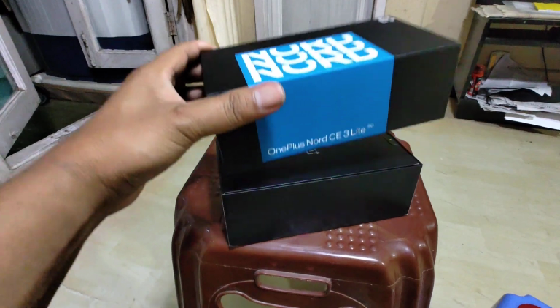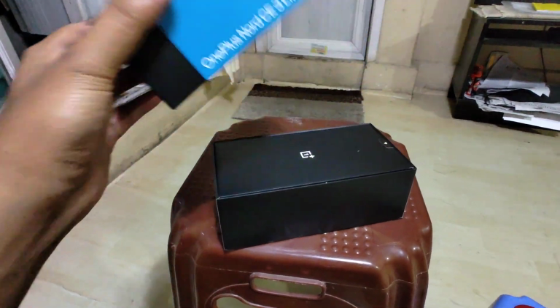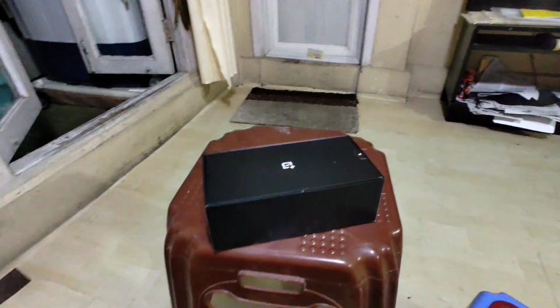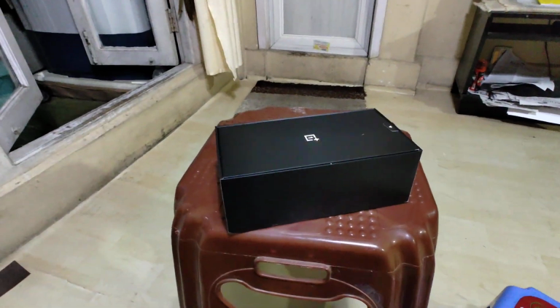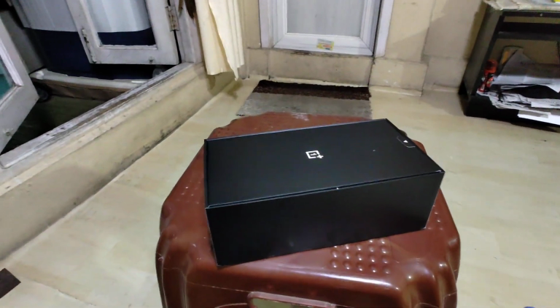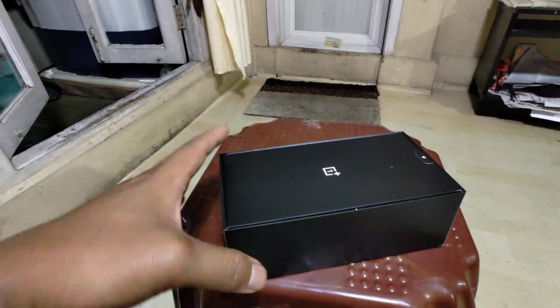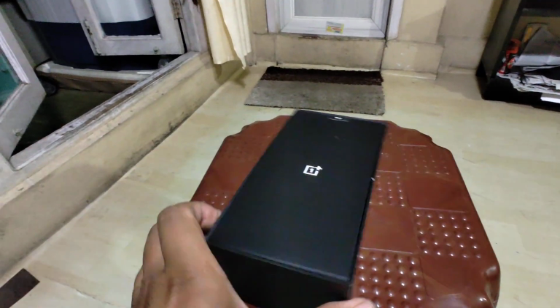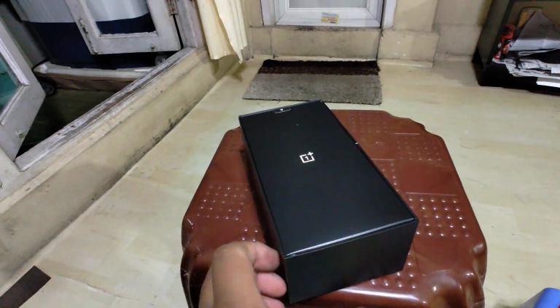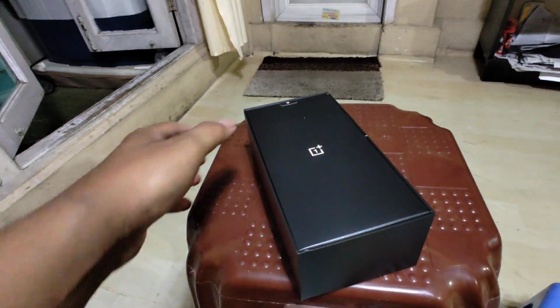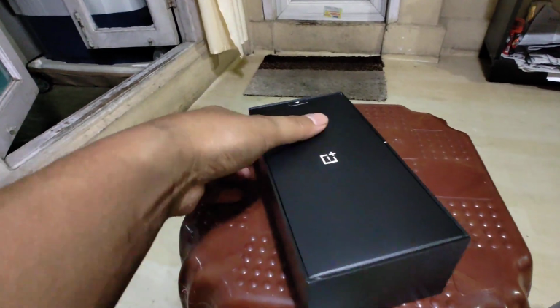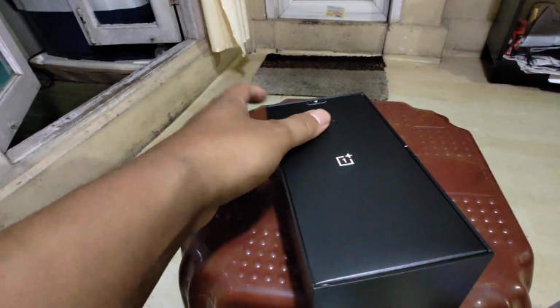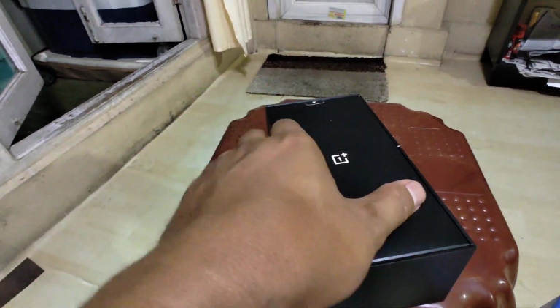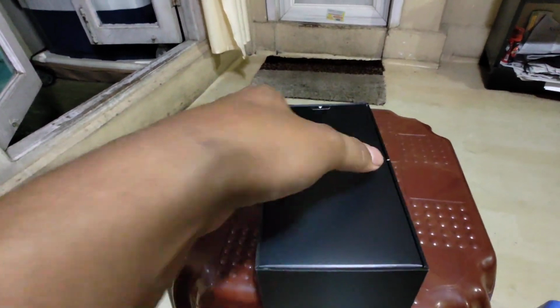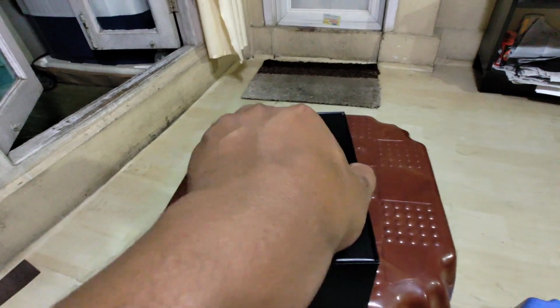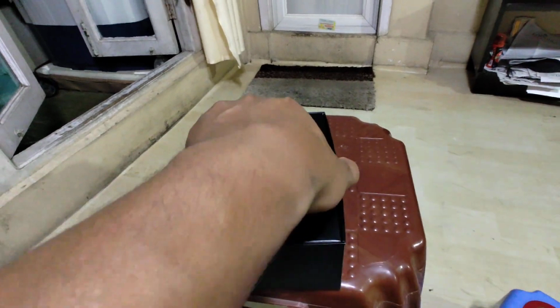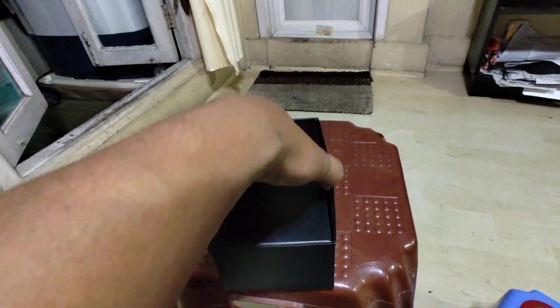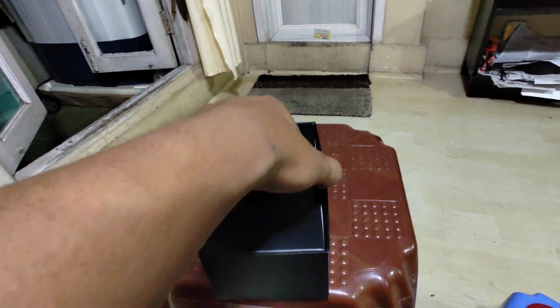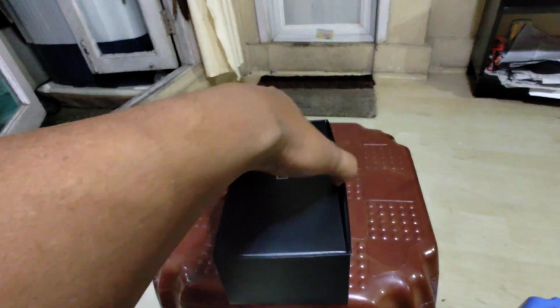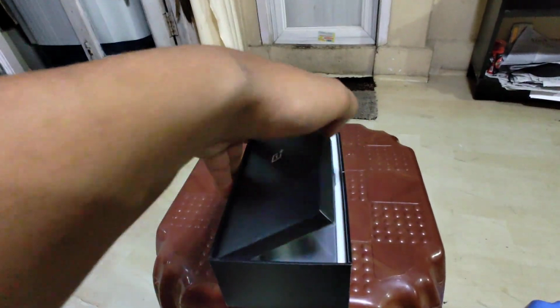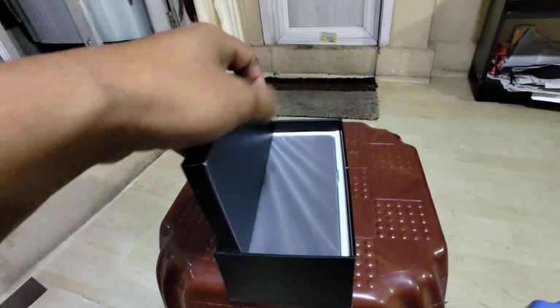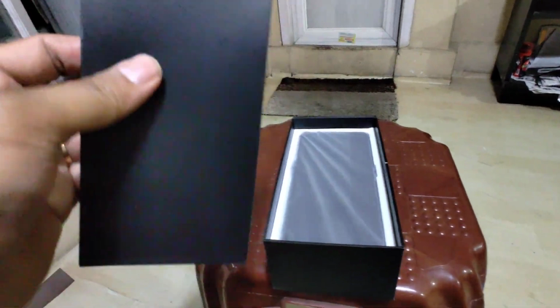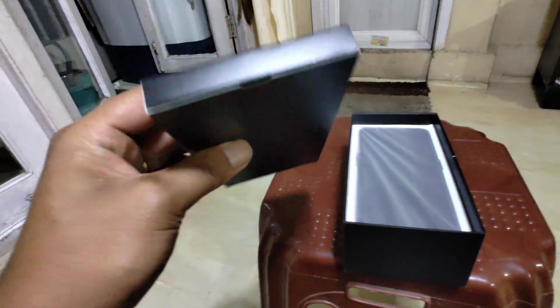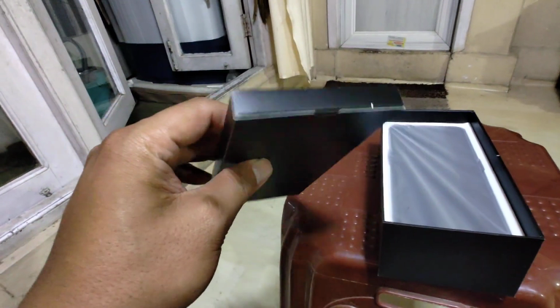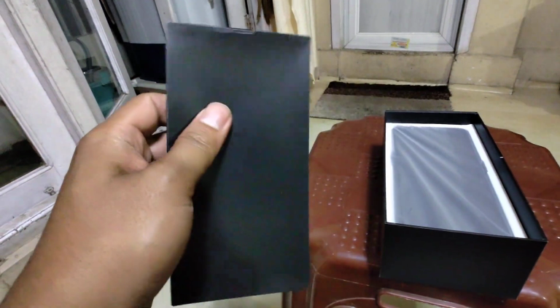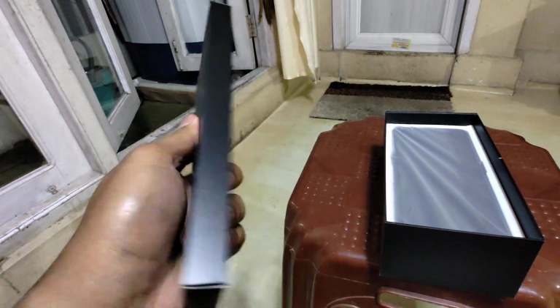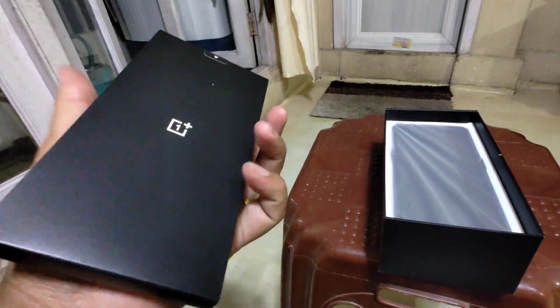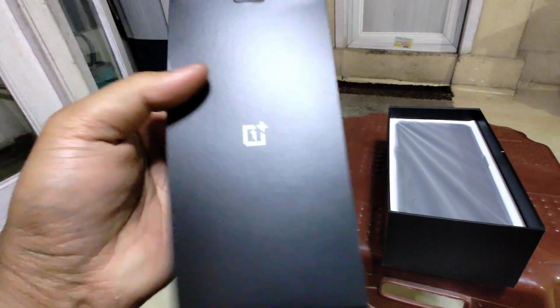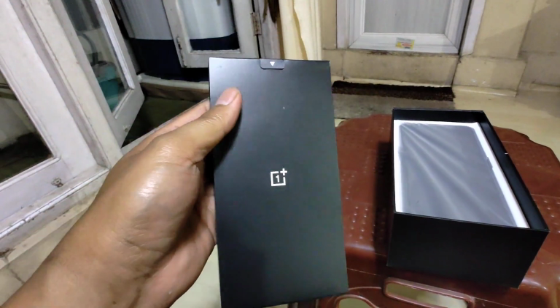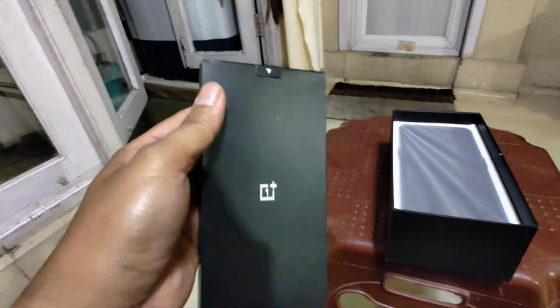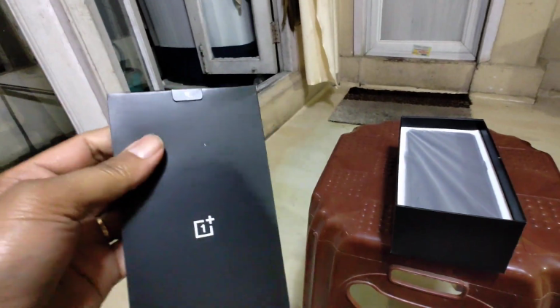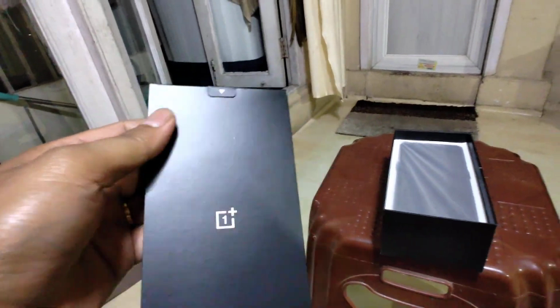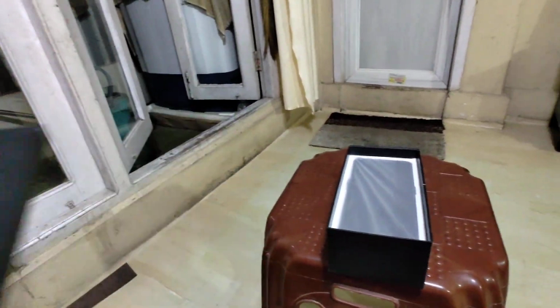Wow! The cover is so classy. I've got this one. But I had two pieces over here.